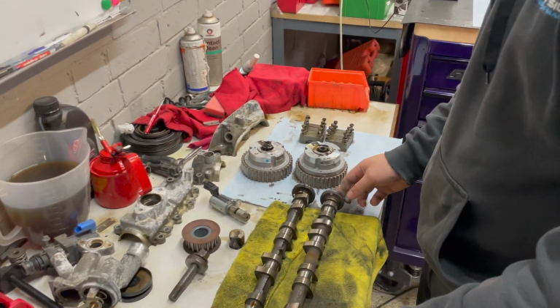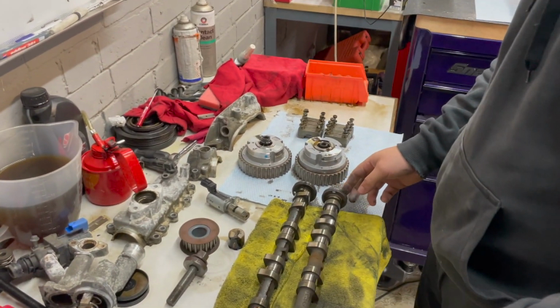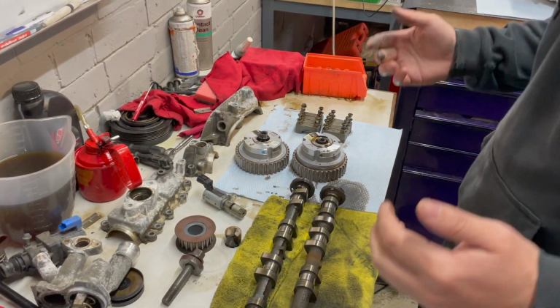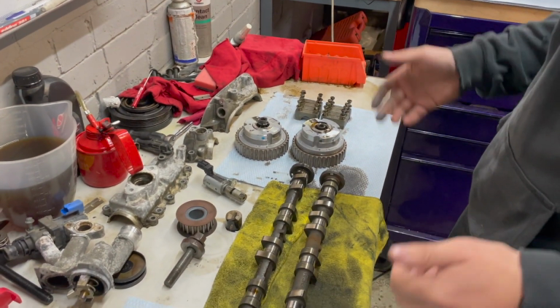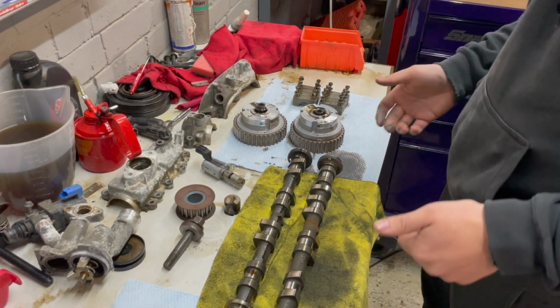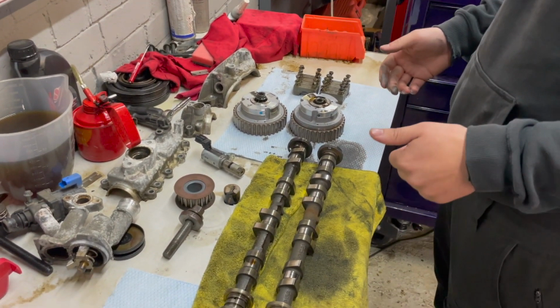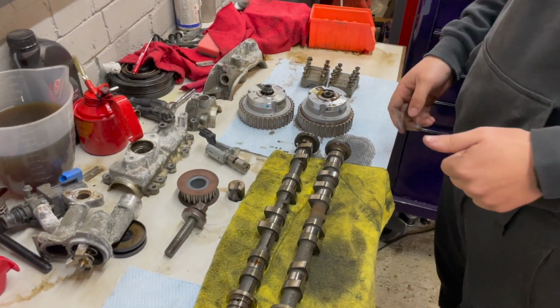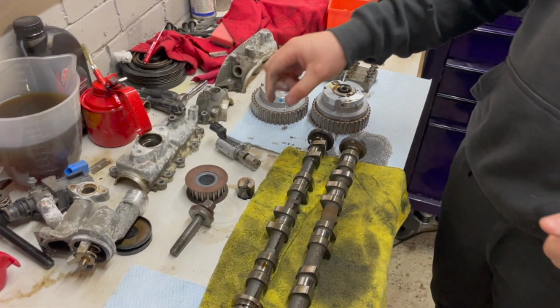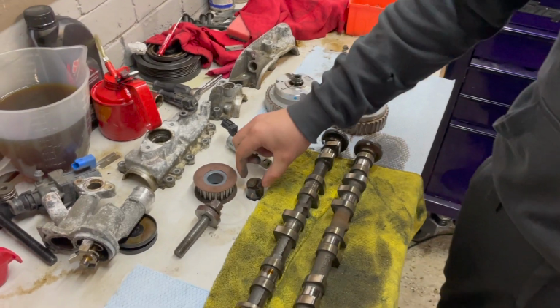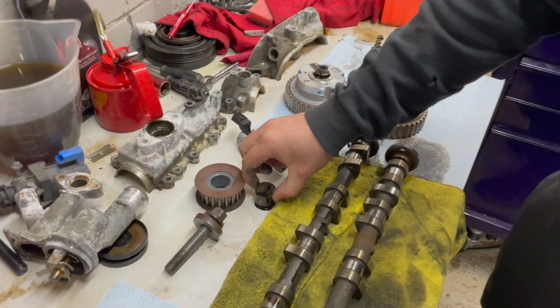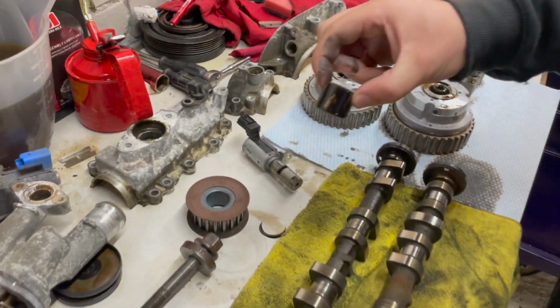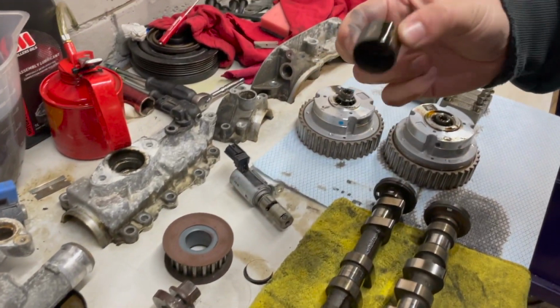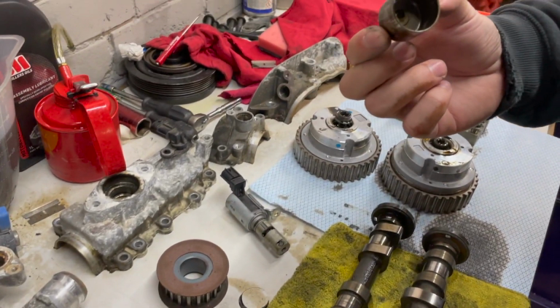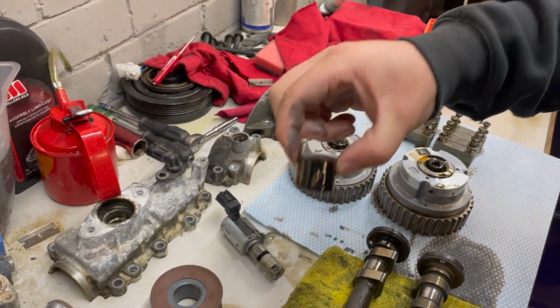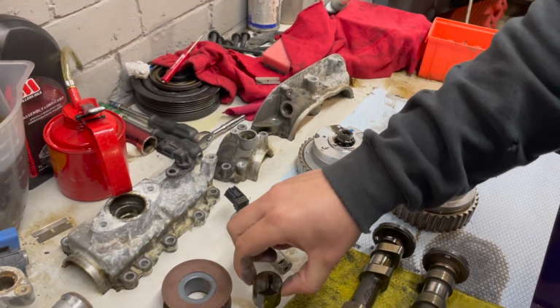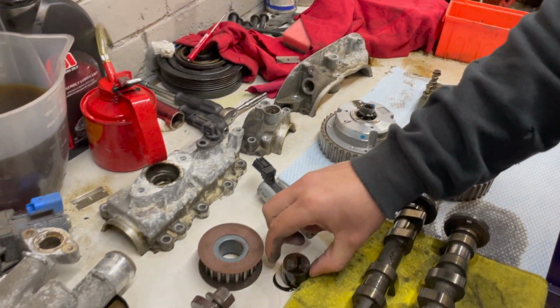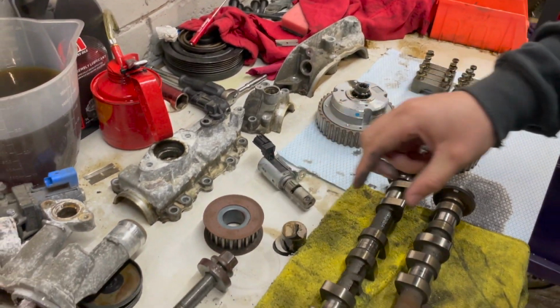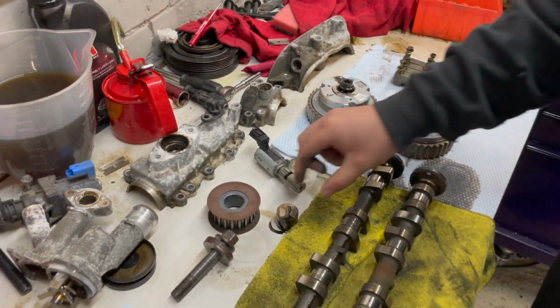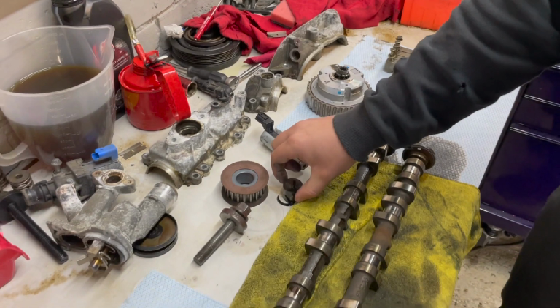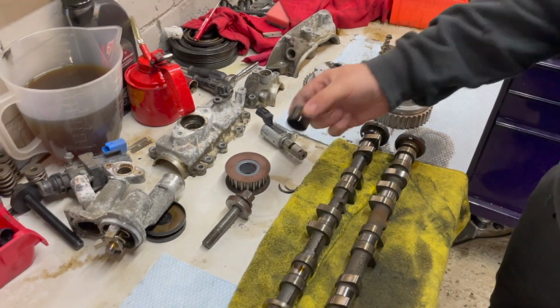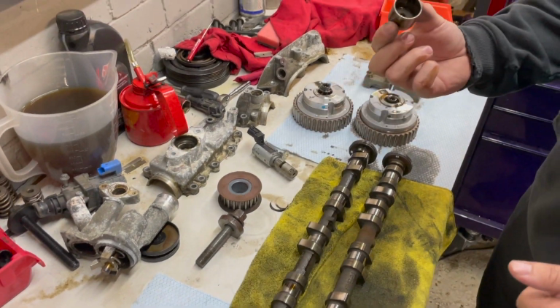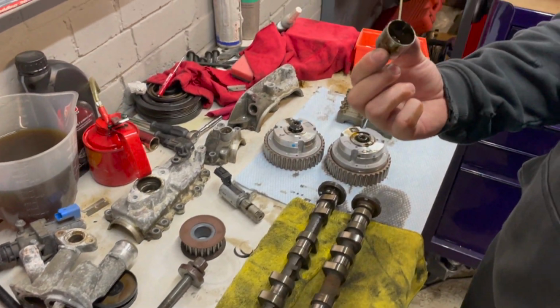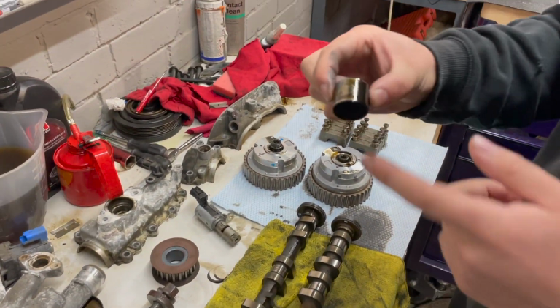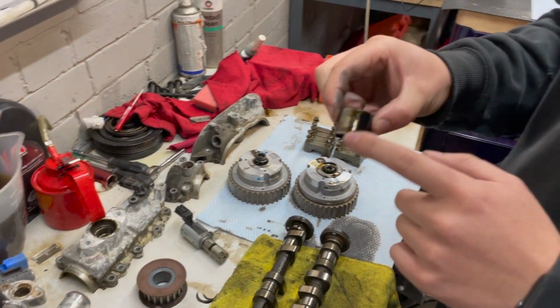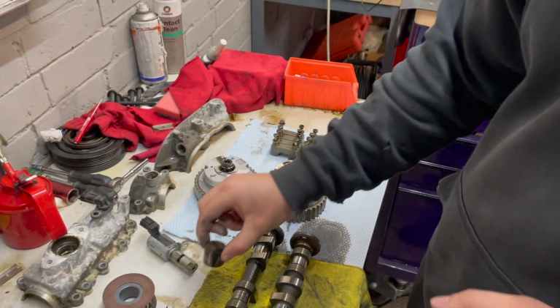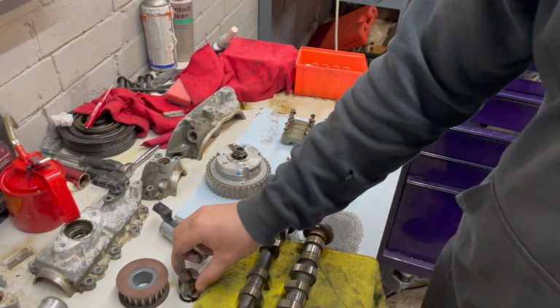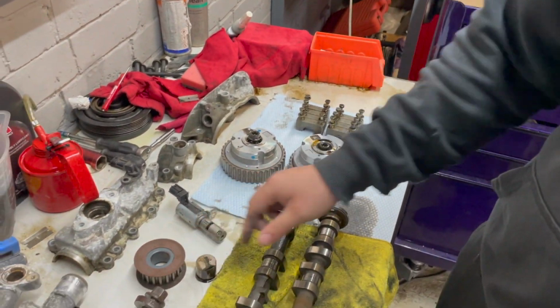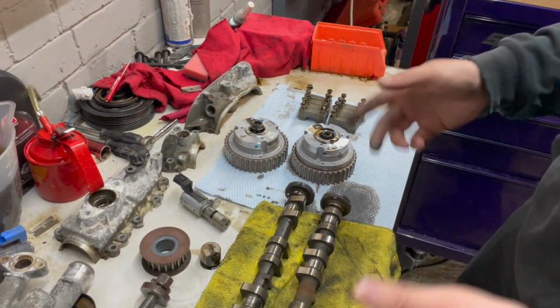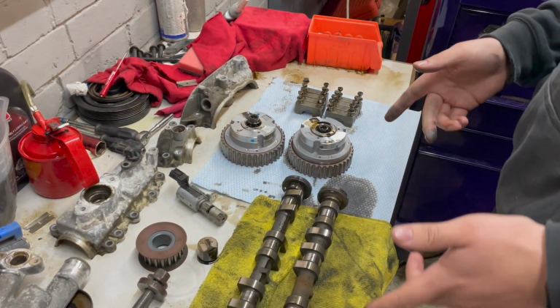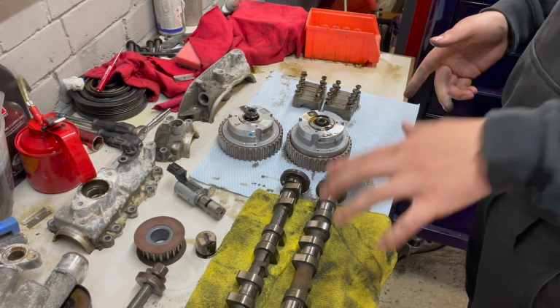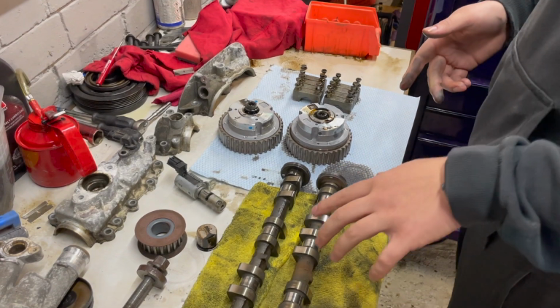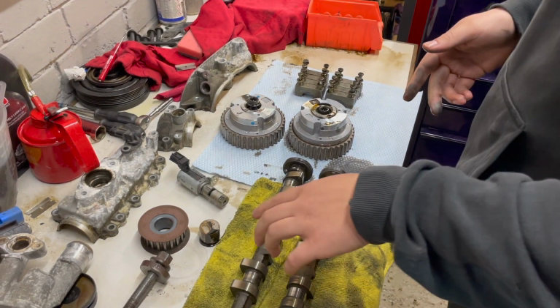They're only built for low down response and fuel economy. They use a solid lifter design, so there is no such thing as a drop-in cam on these. All these cams come in different sizes from Ford, which we covered in our build video that we did on these.